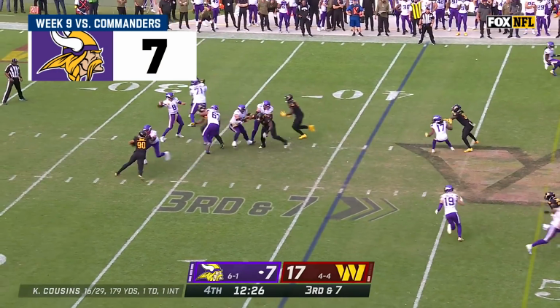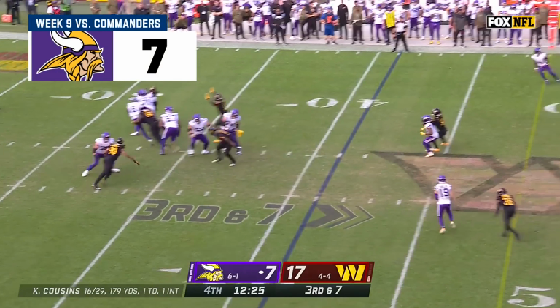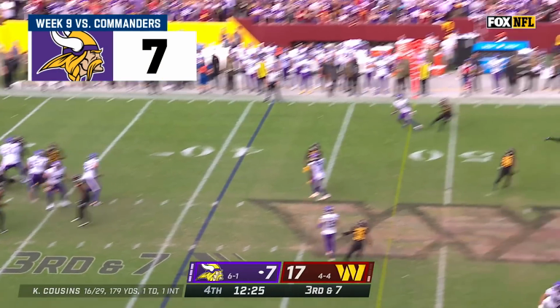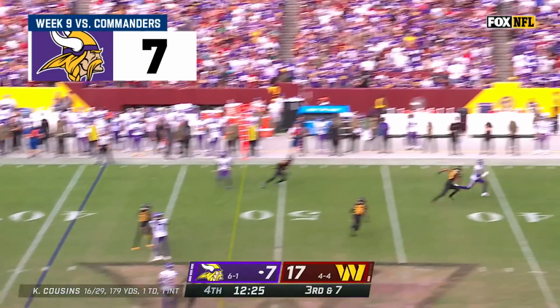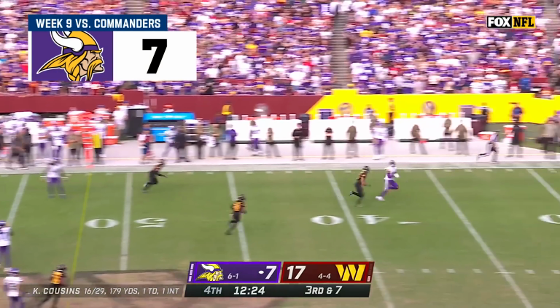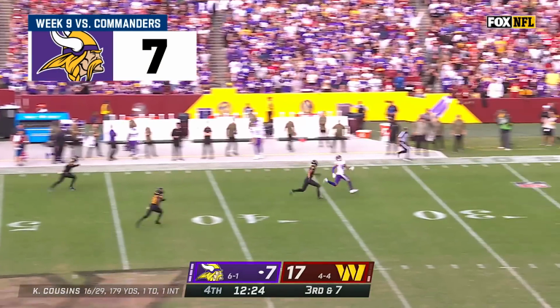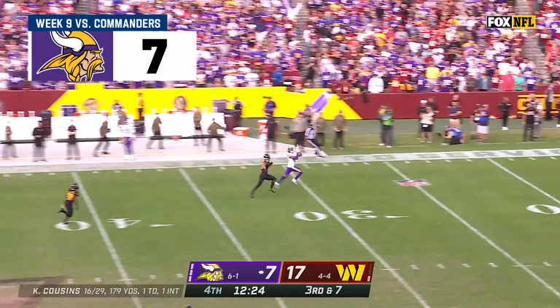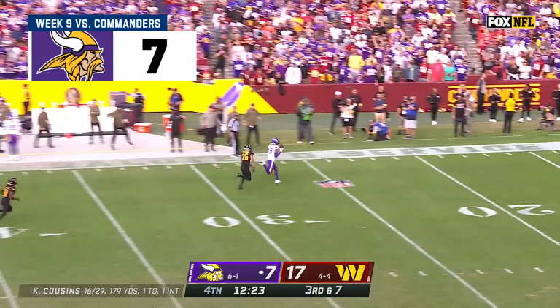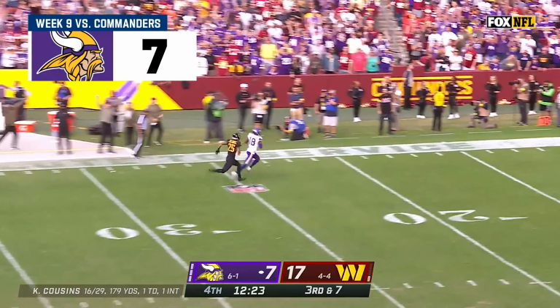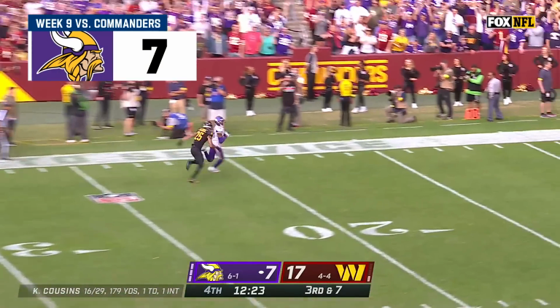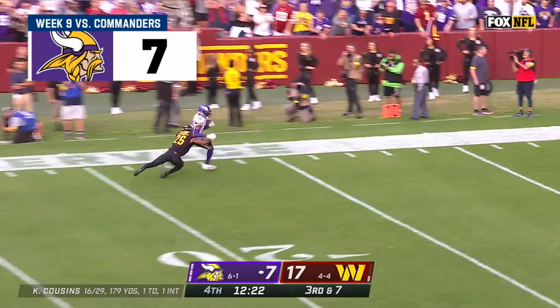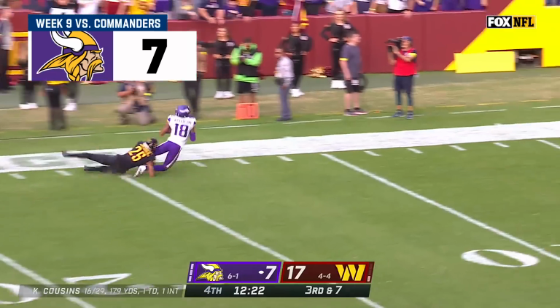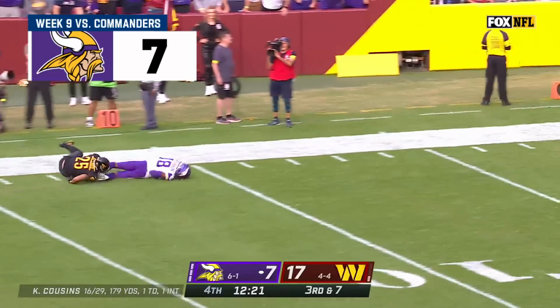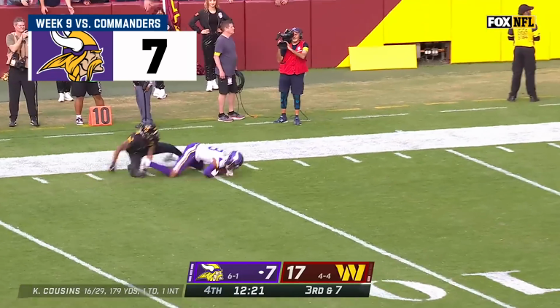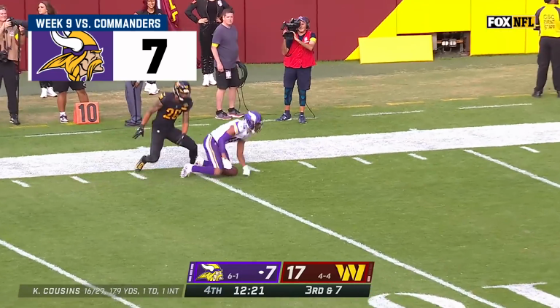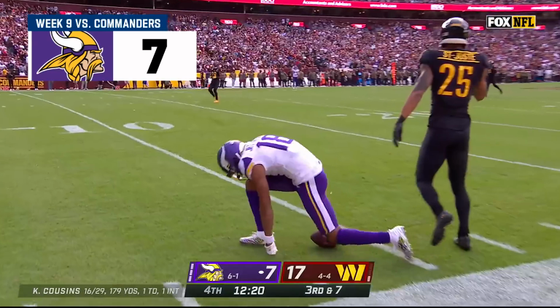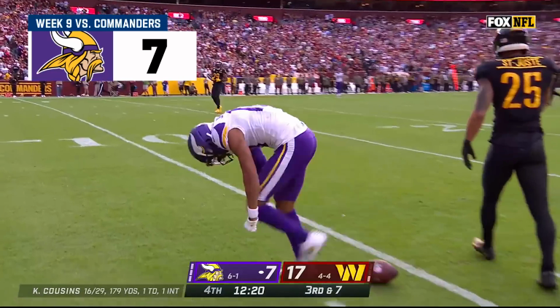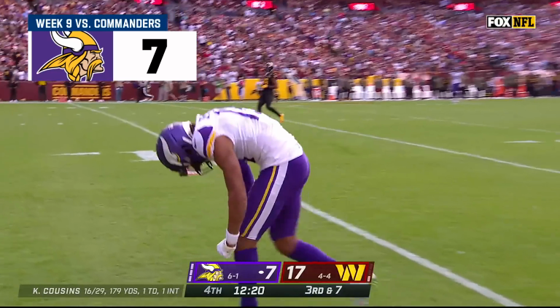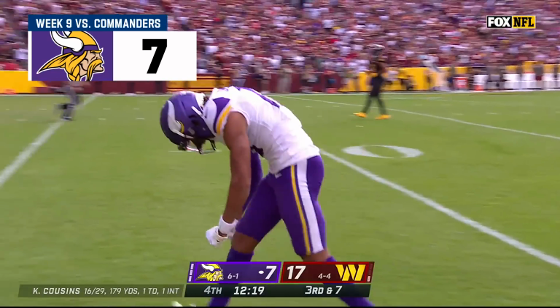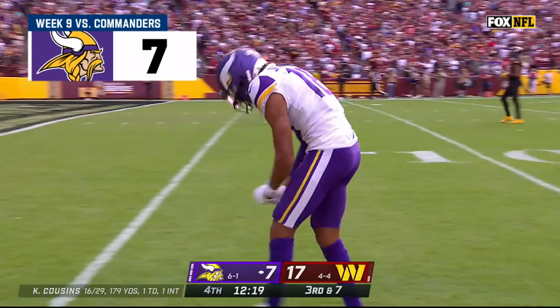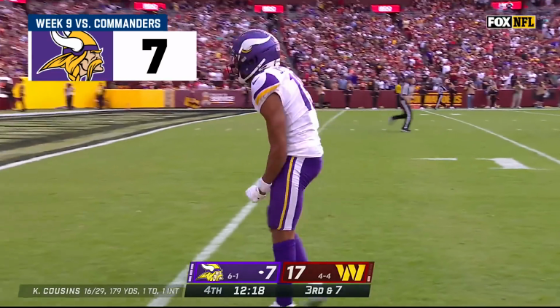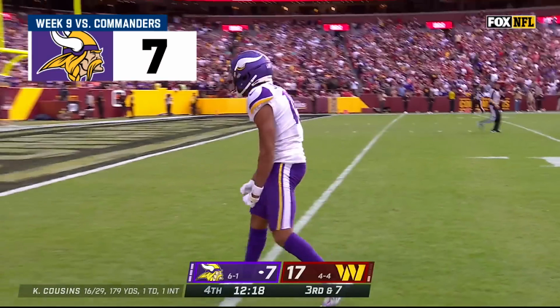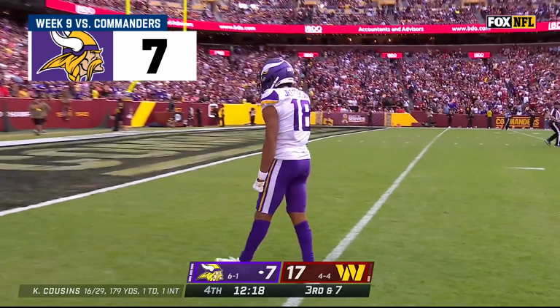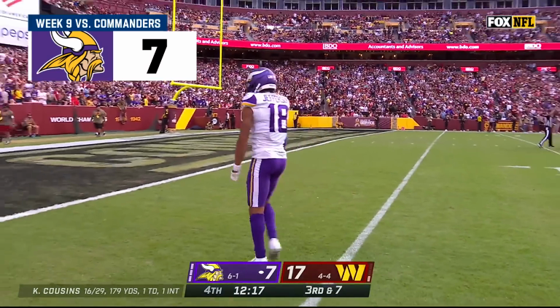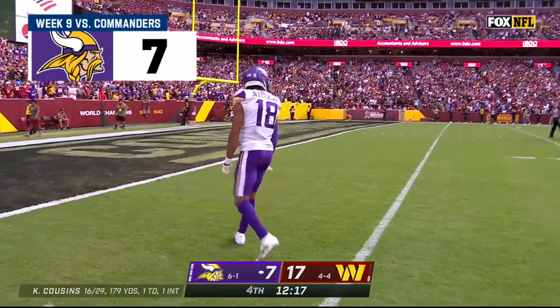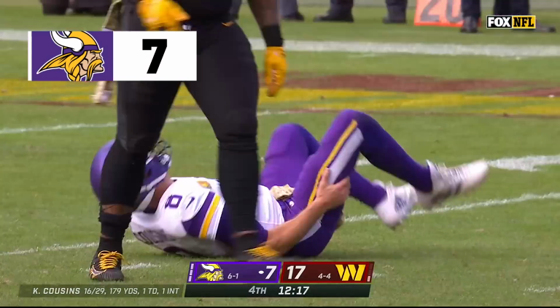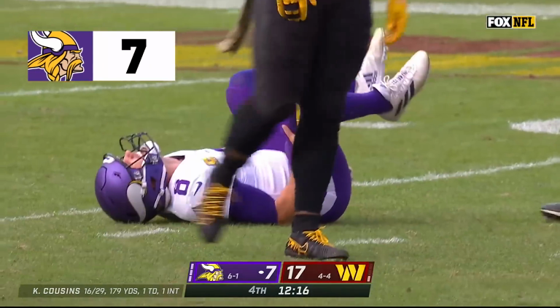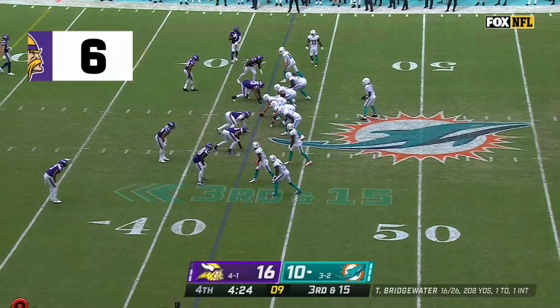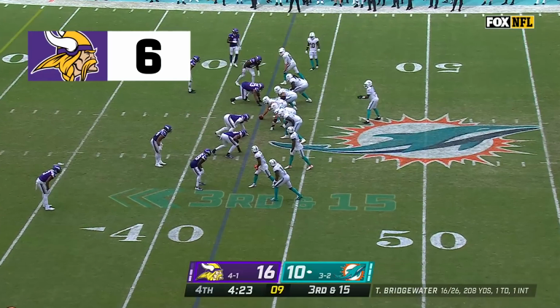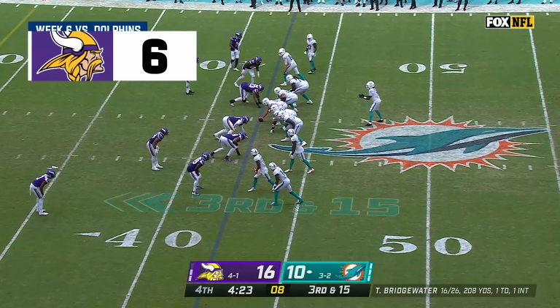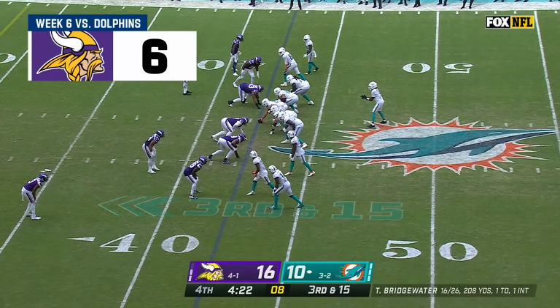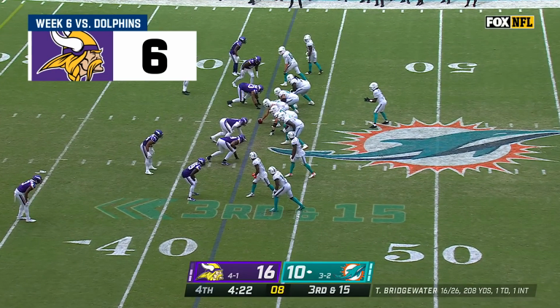Cousins from the pocket, floating one and right underneath is Justin Jefferson on the move, all the way down inside the 15. Get back in there and apply more pressure.